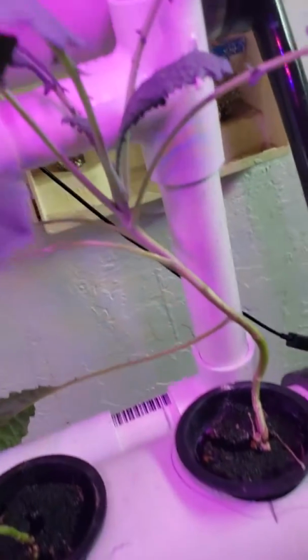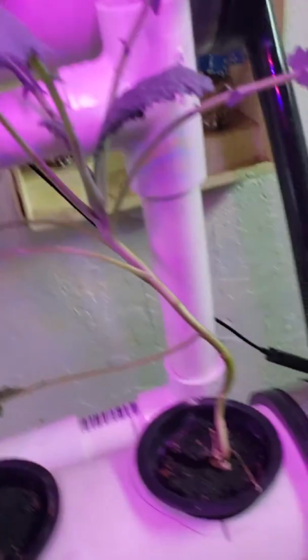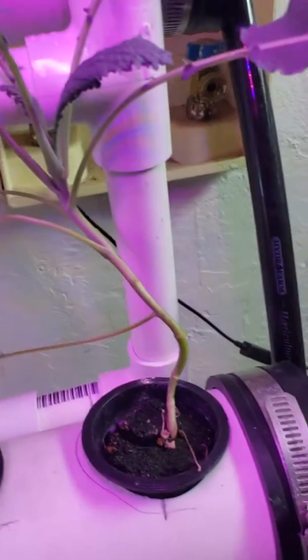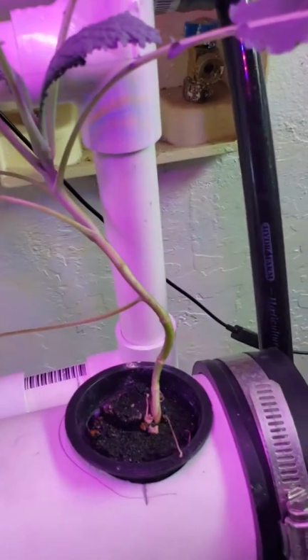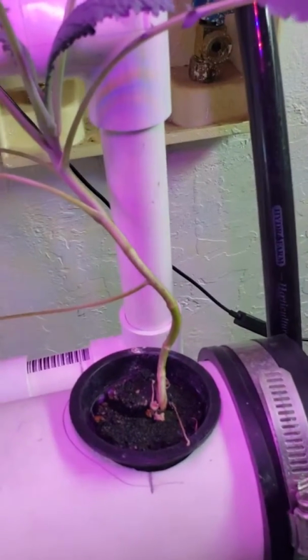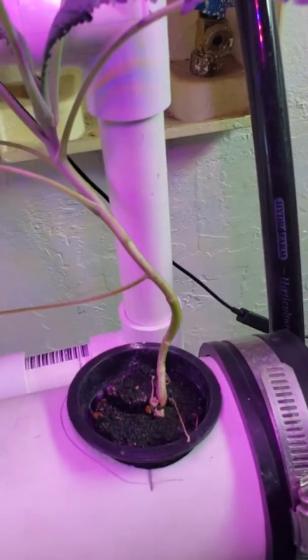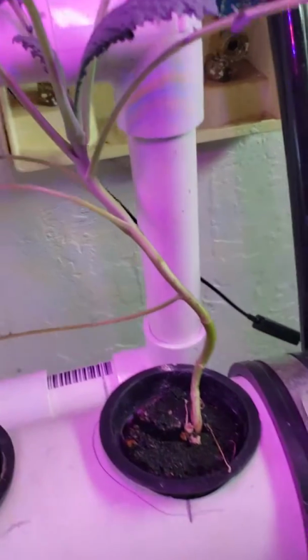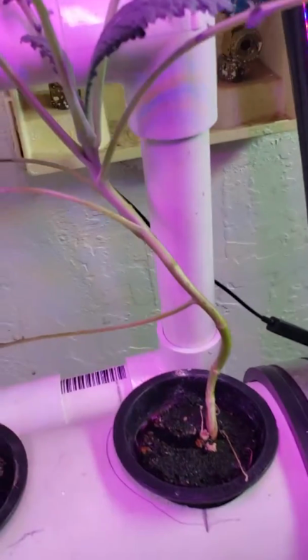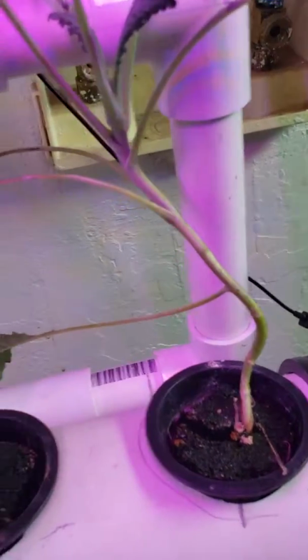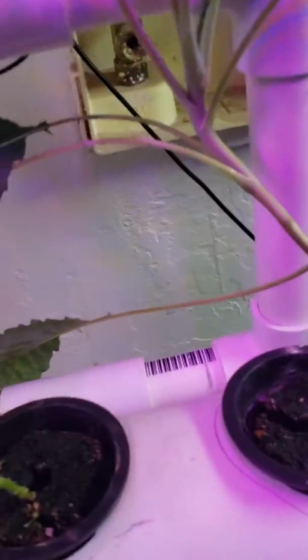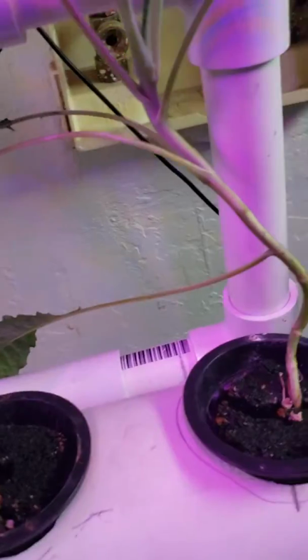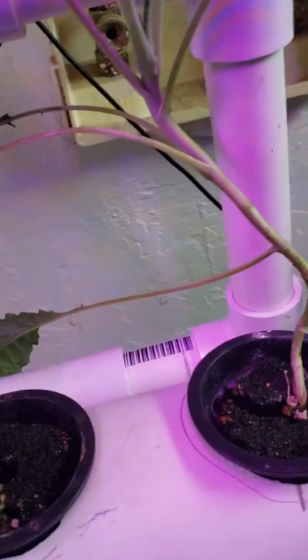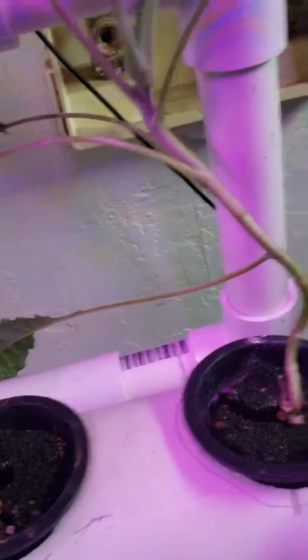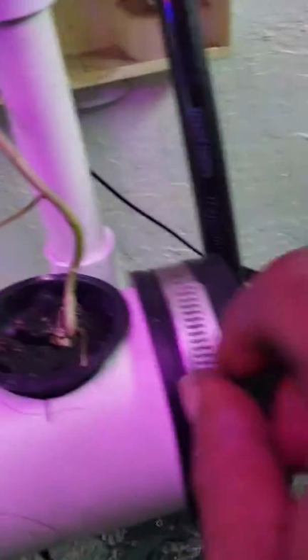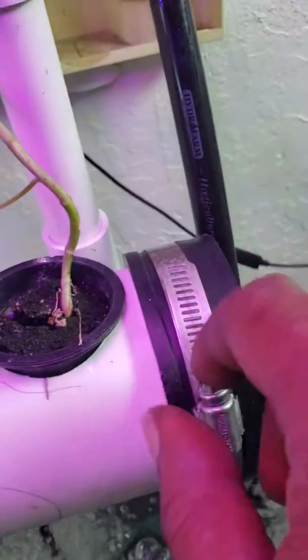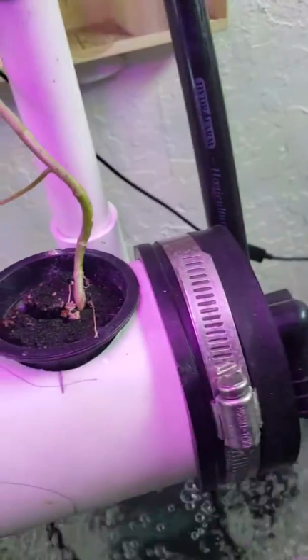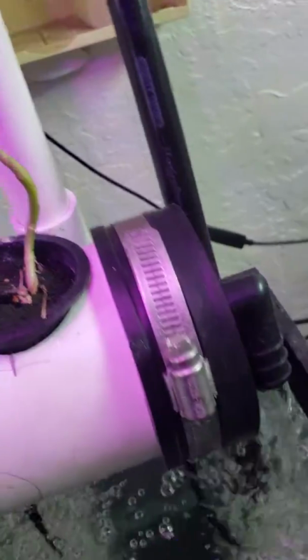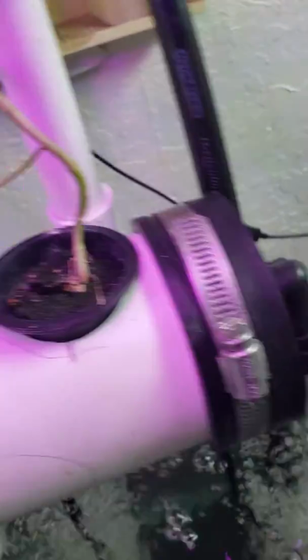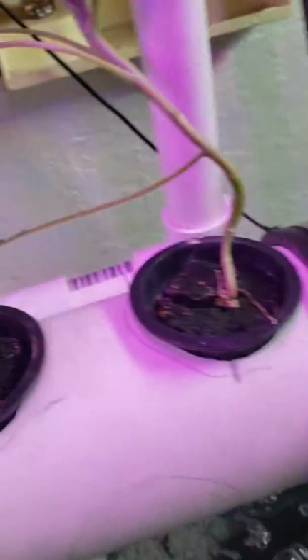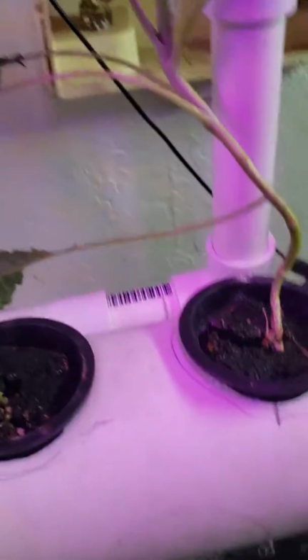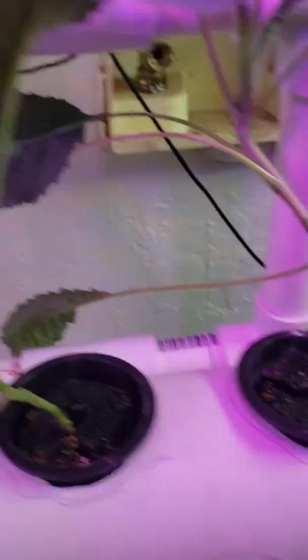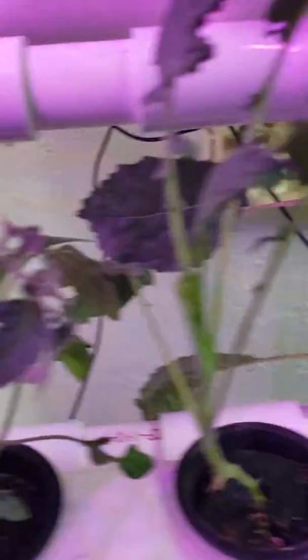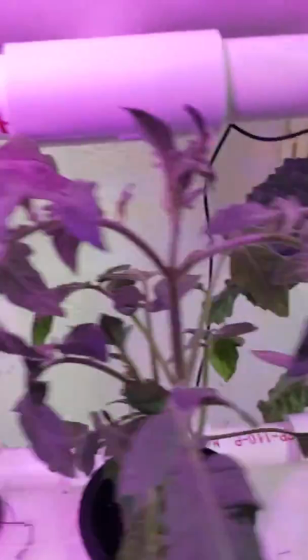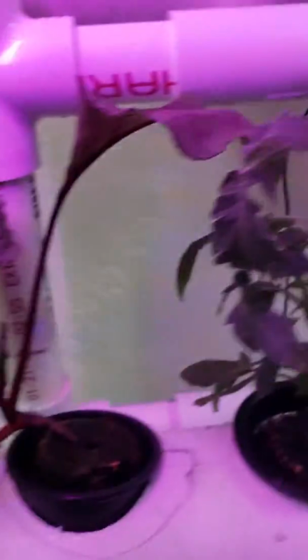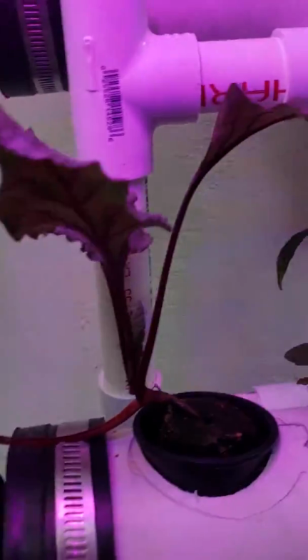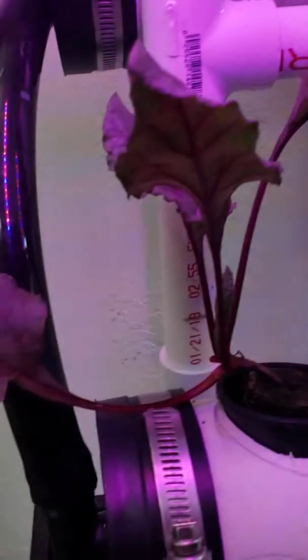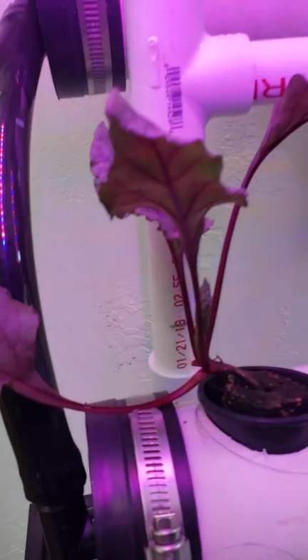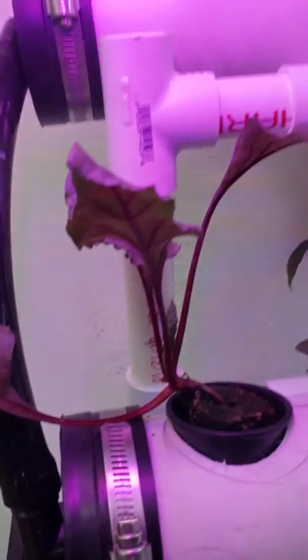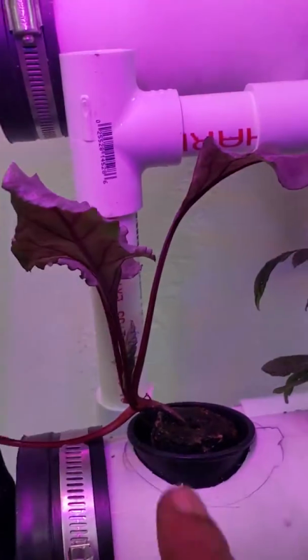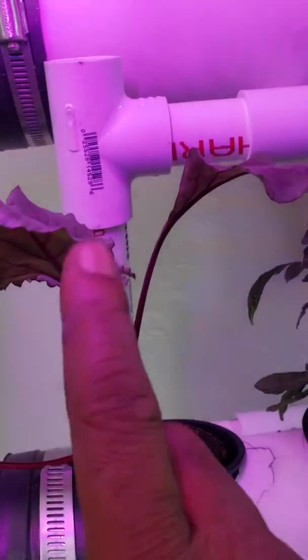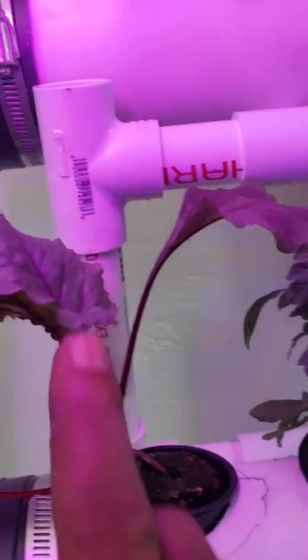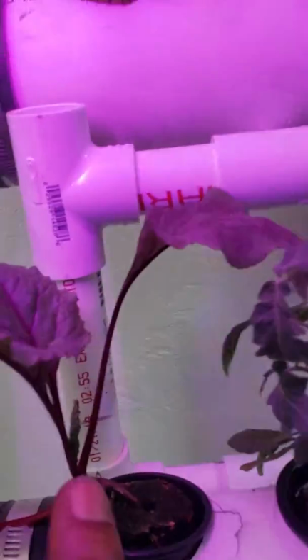It's sort of a semi swirl filter, and that allows me once a week or so to just pop this off right here — boom, solid waste goes out. But the plants only get the nutrients. So we're starting off with—